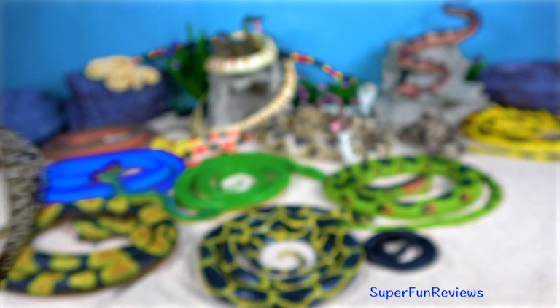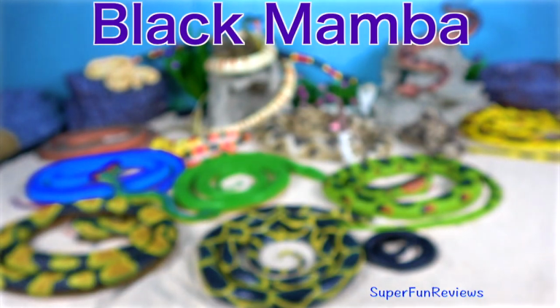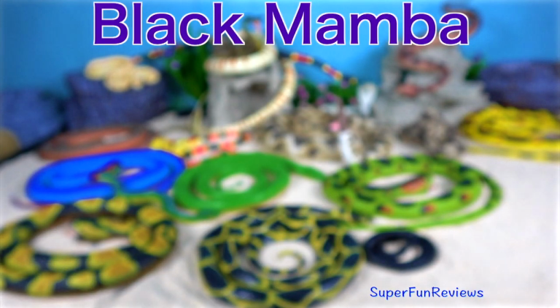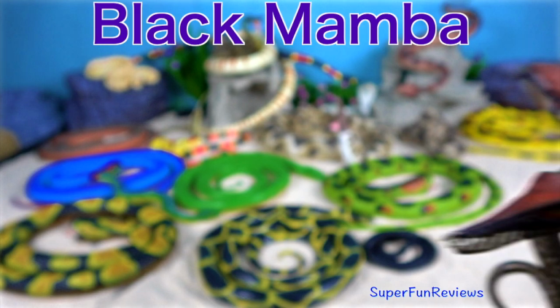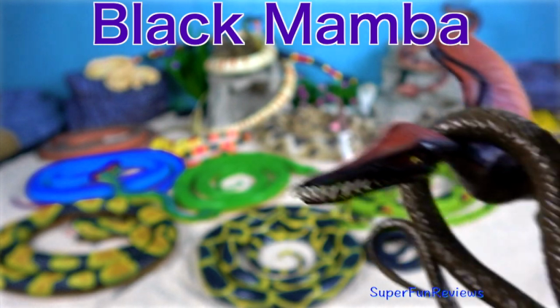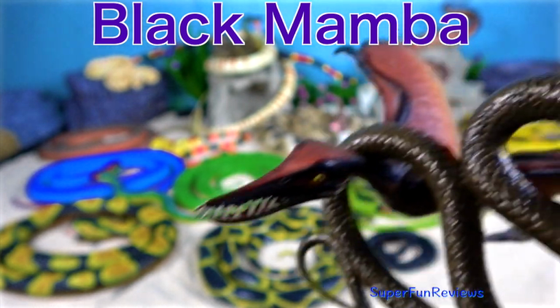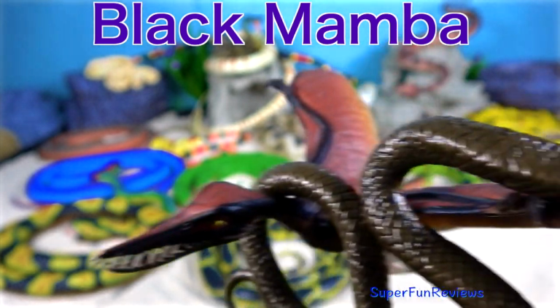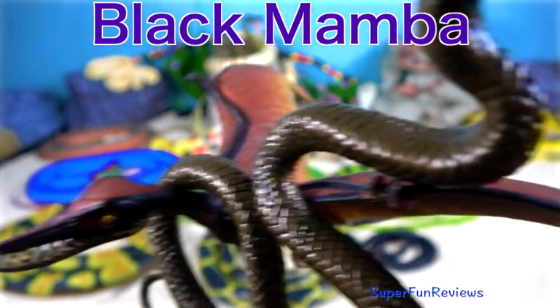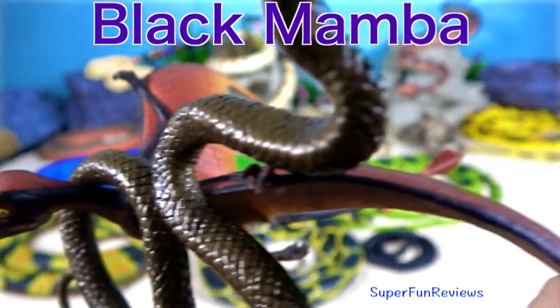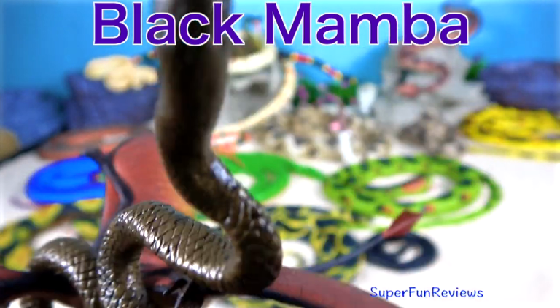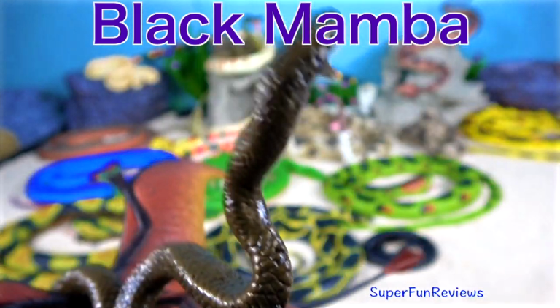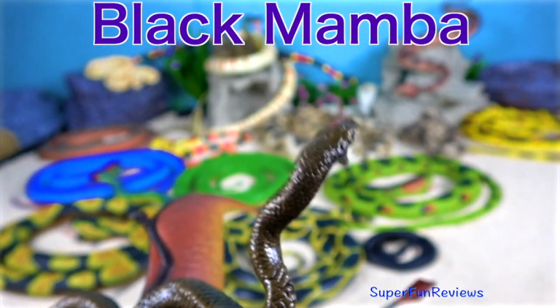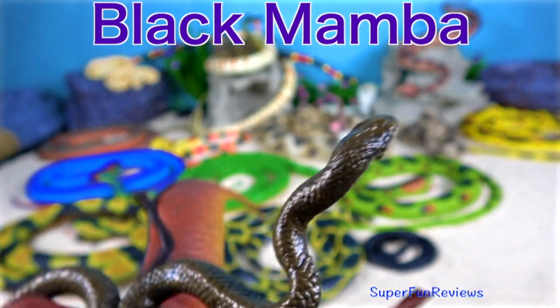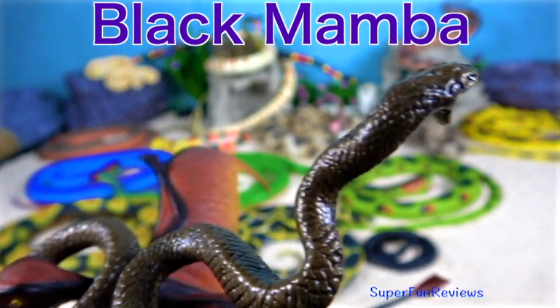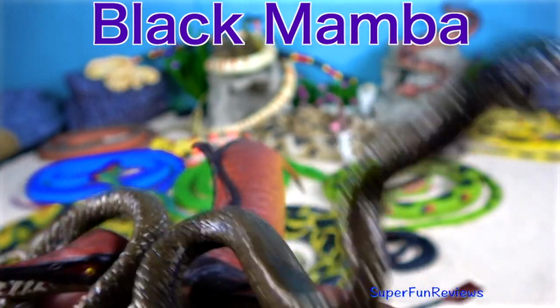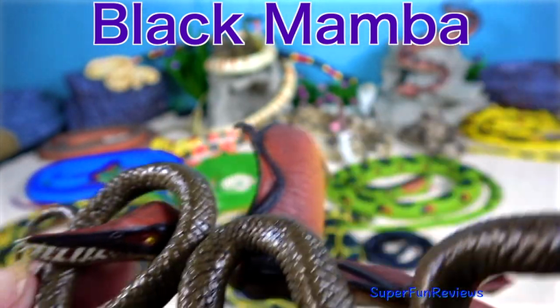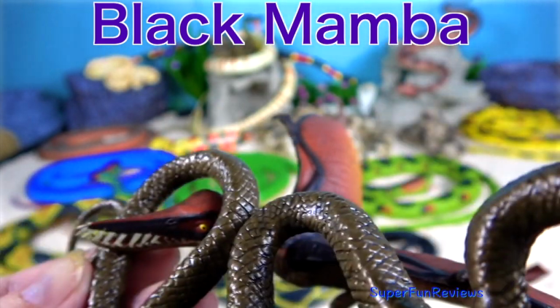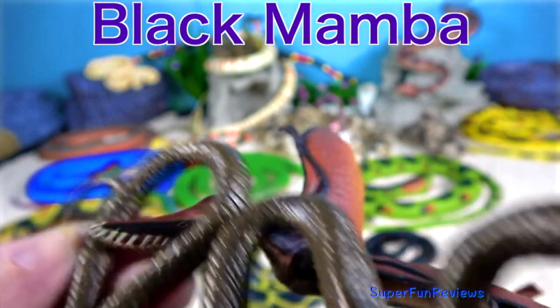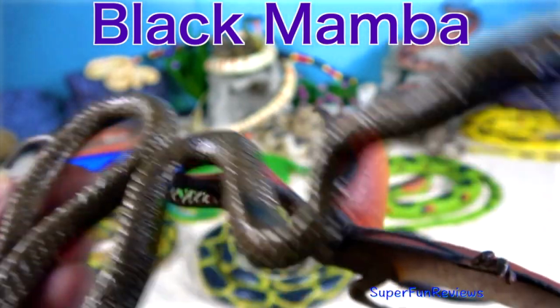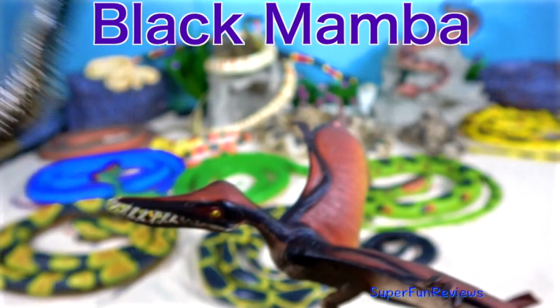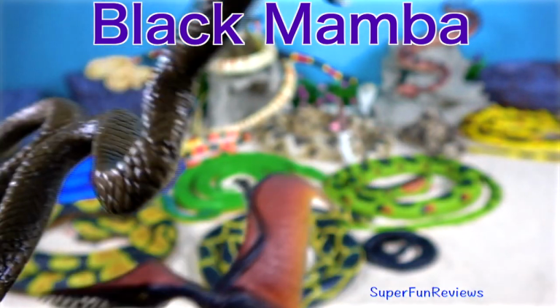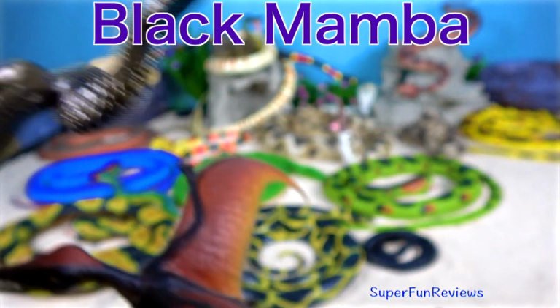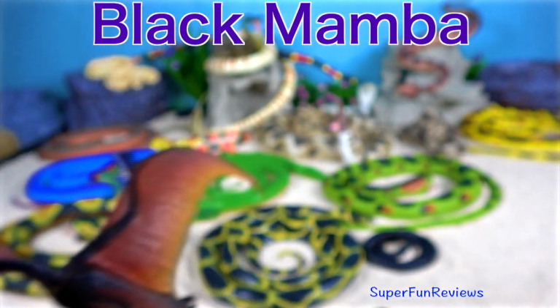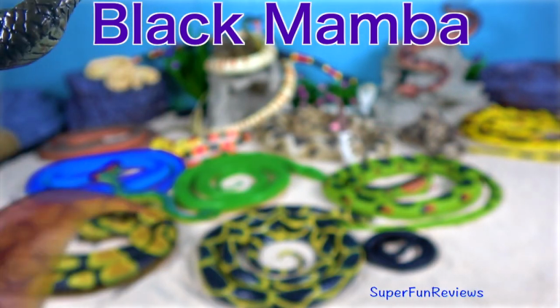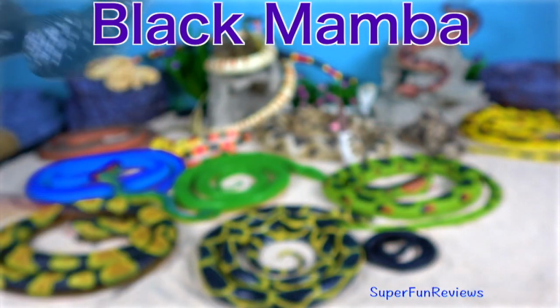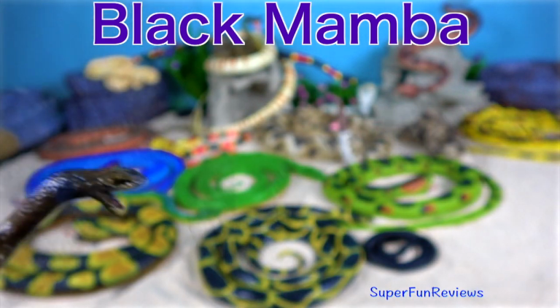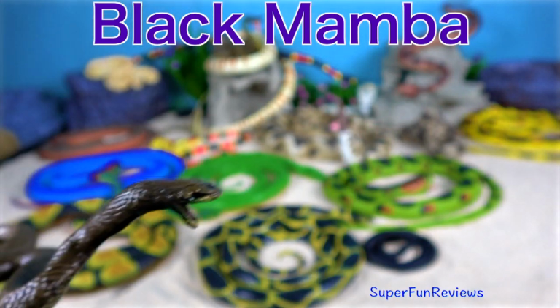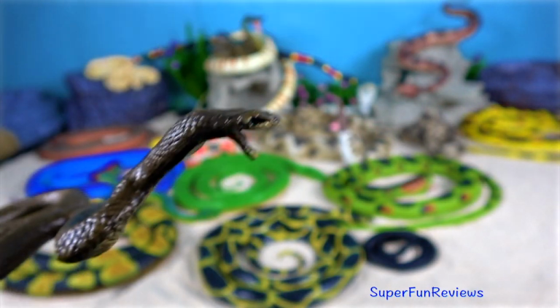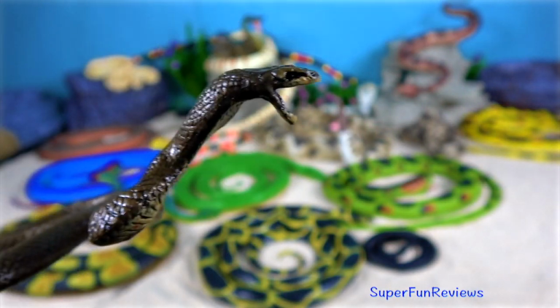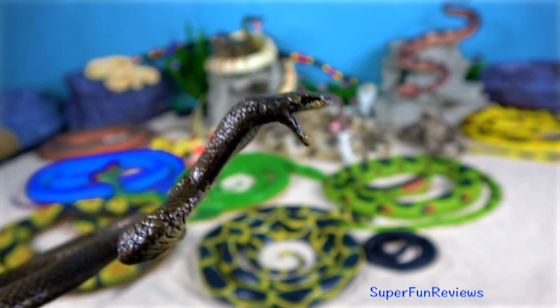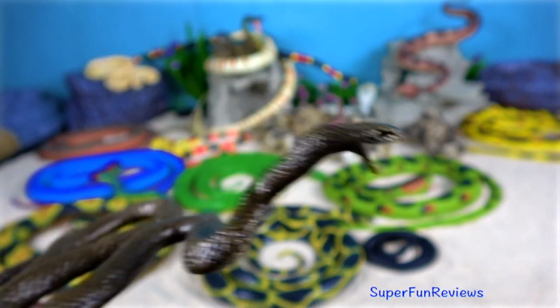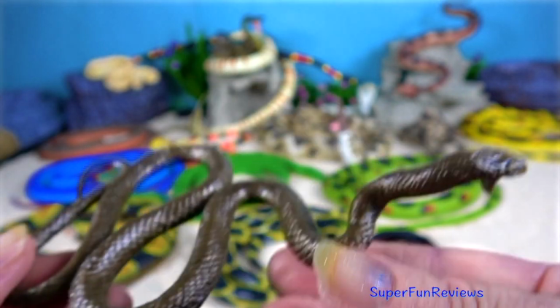The black mamba is the fastest and second longest land snake in the world. Their name comes from the colour inside their mouths.